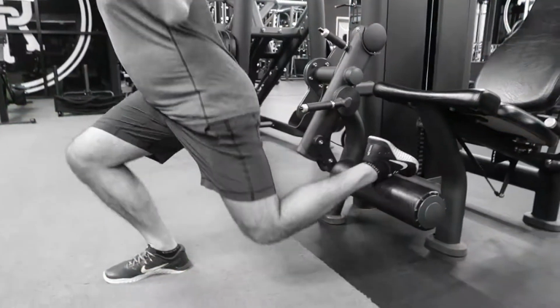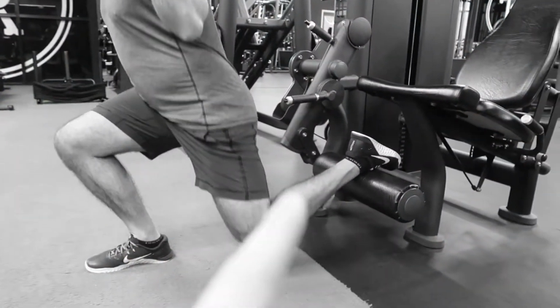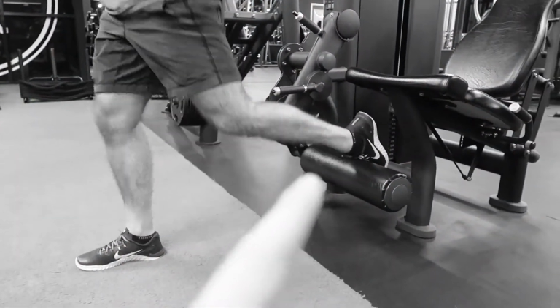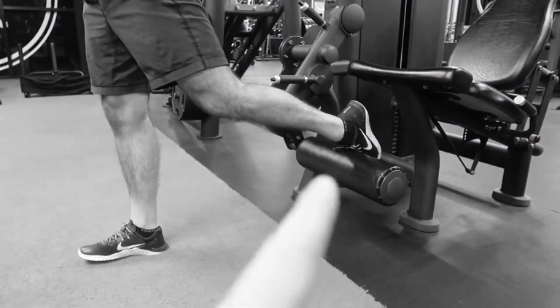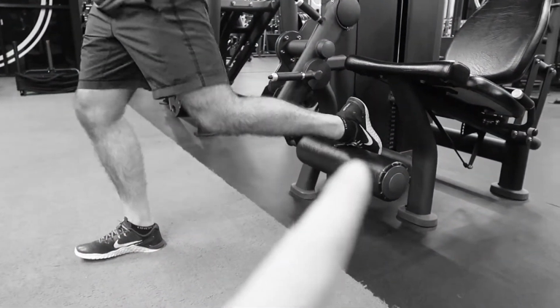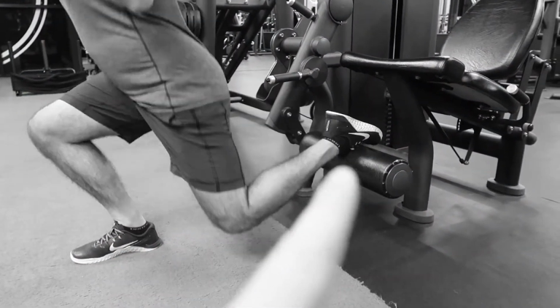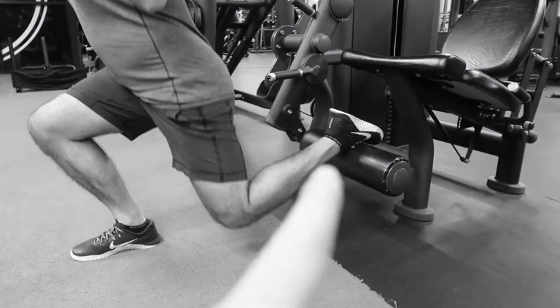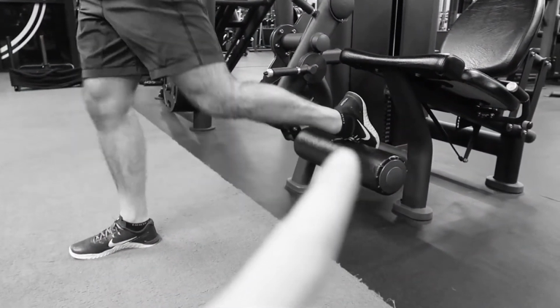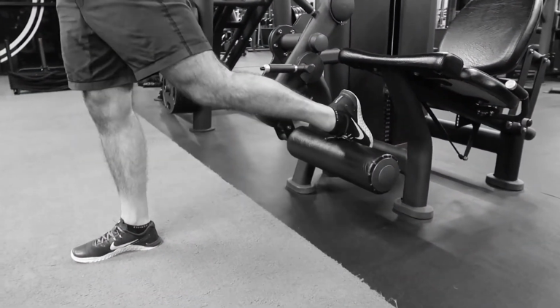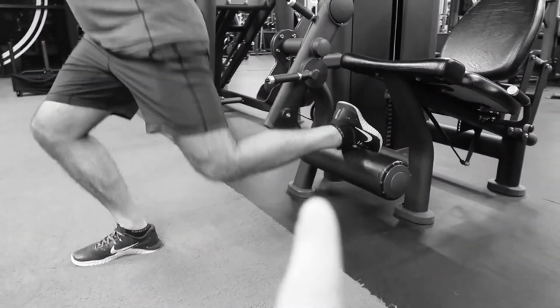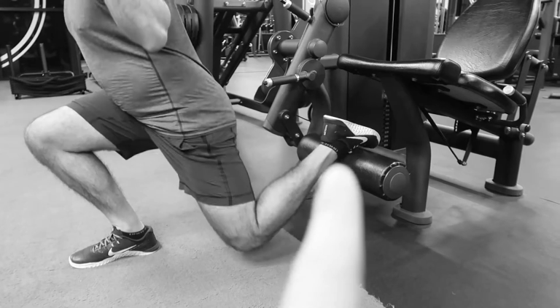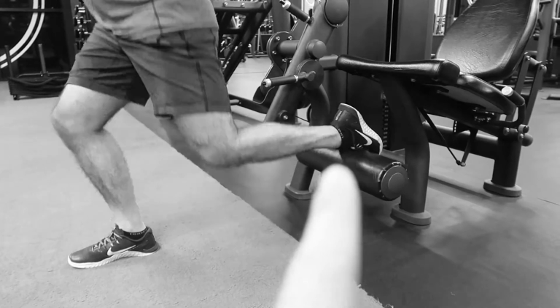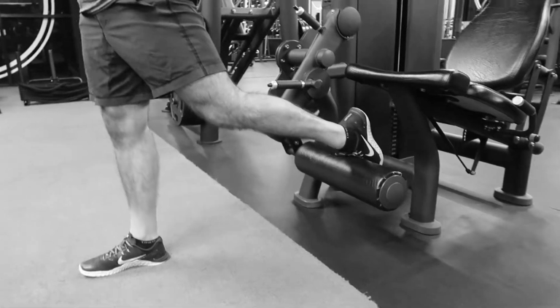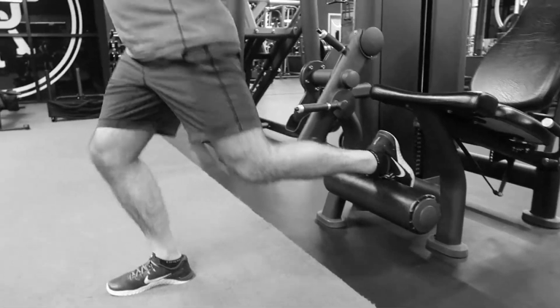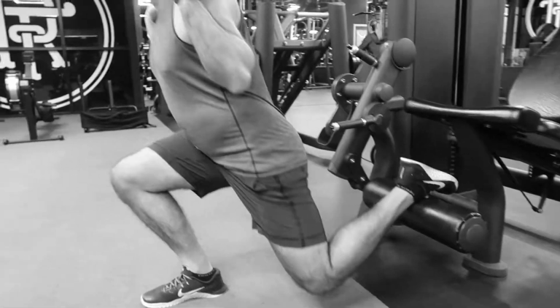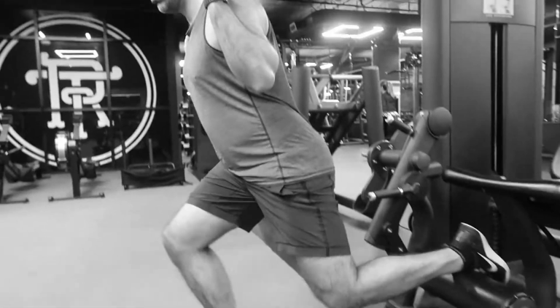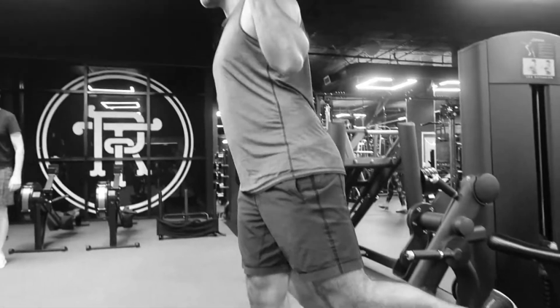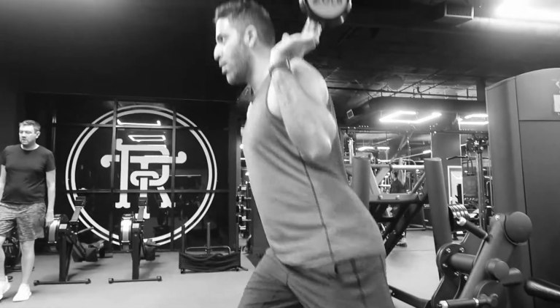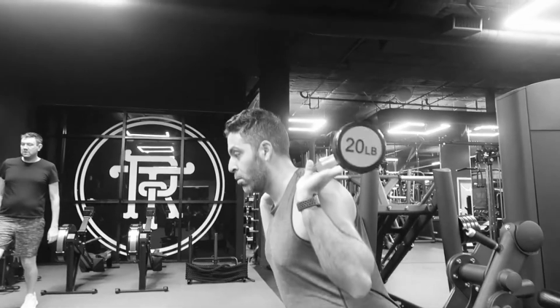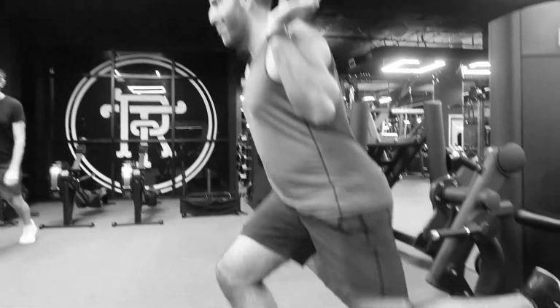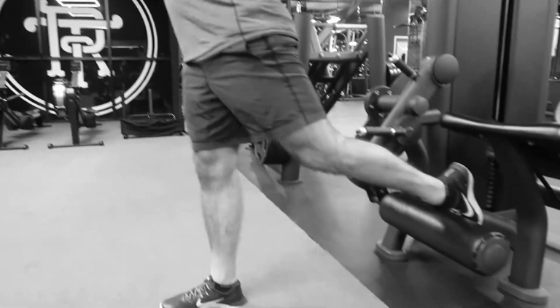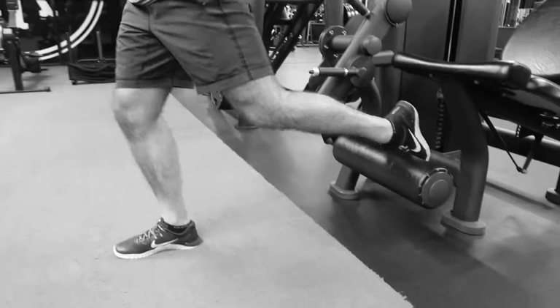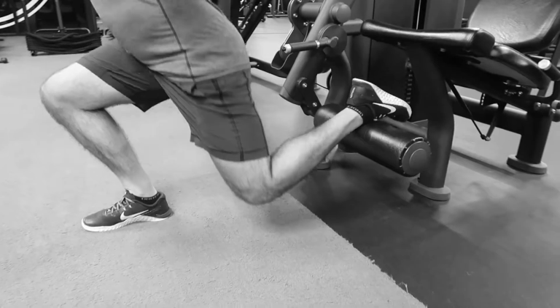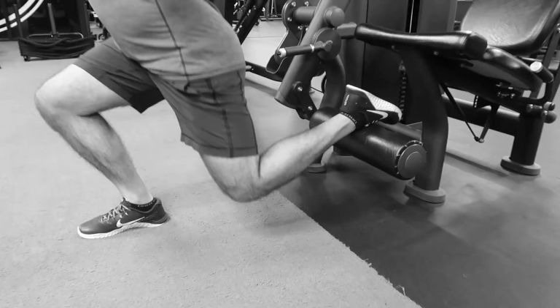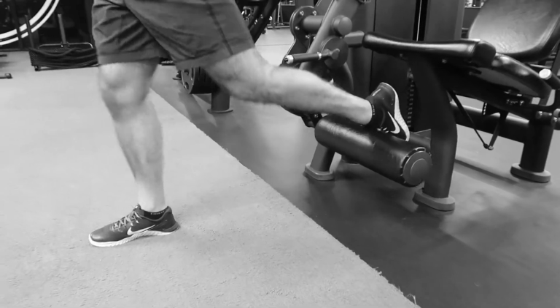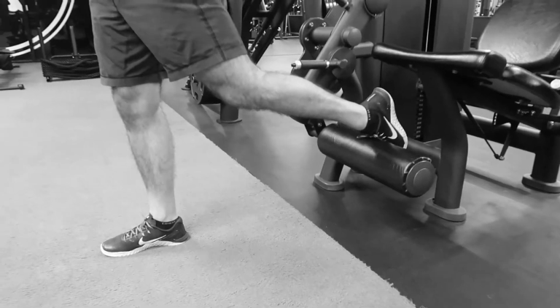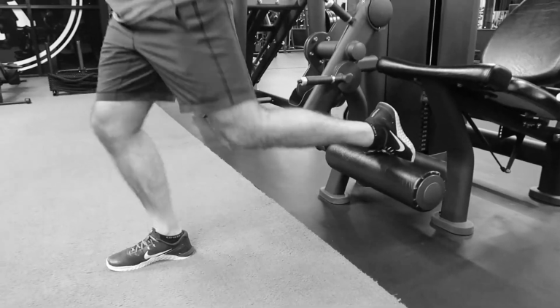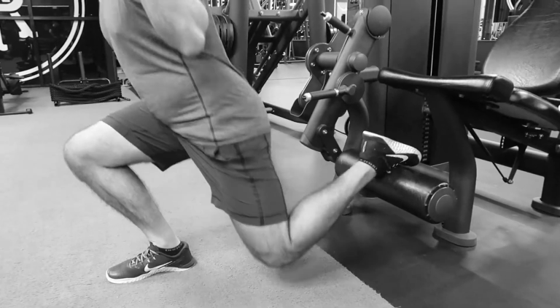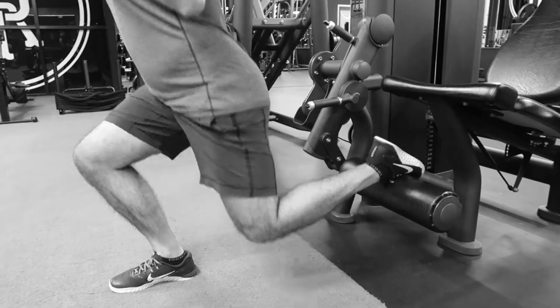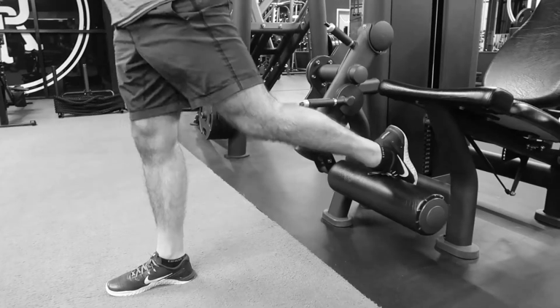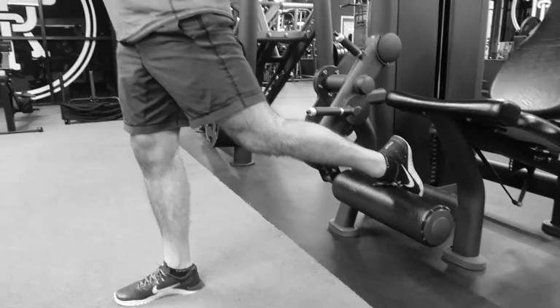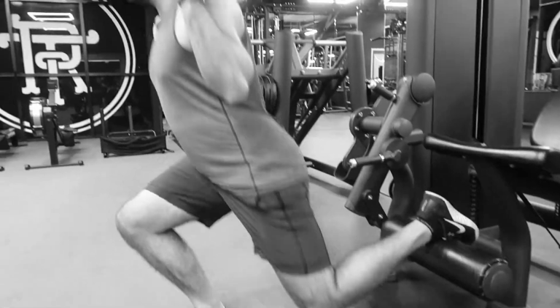A little gym hack: use a leg extension or hamstring curl machine to set your foot on — it's a lot more comfortable than getting yourself on the back of a bench, box, or stool, and it lets that foot relax a little bit better.